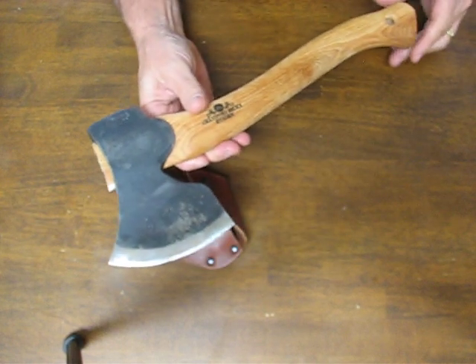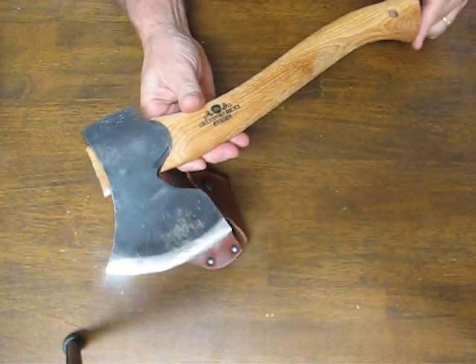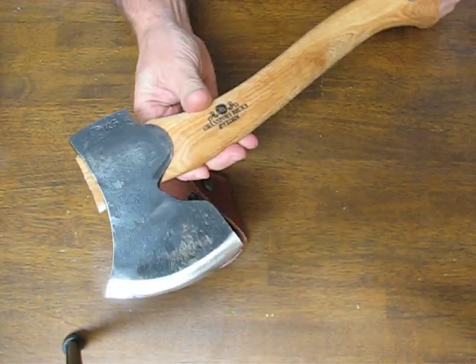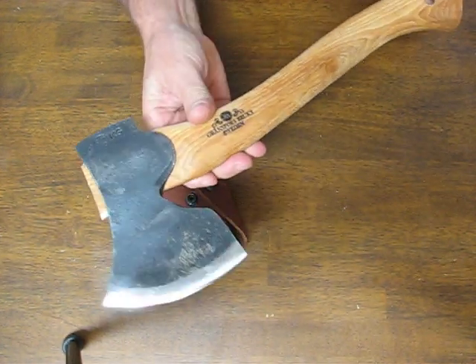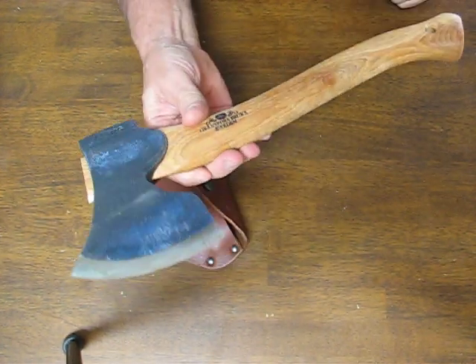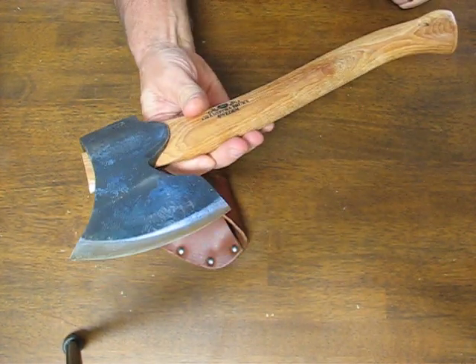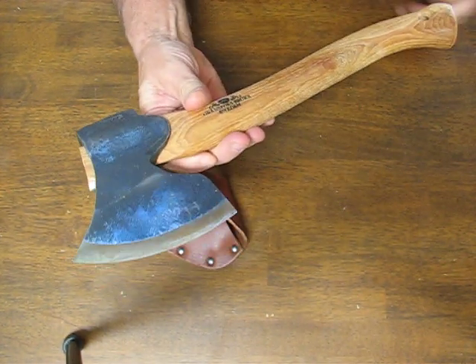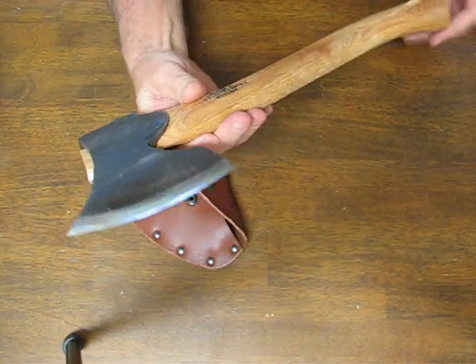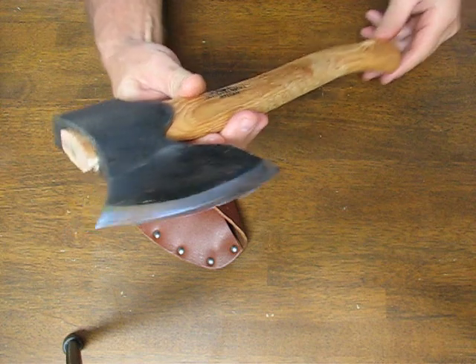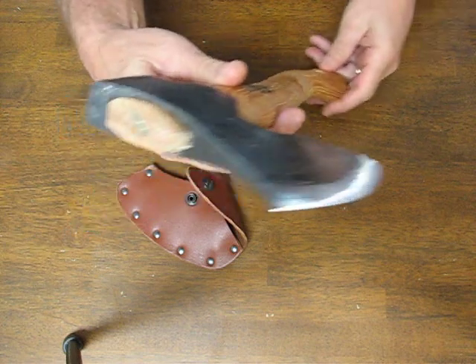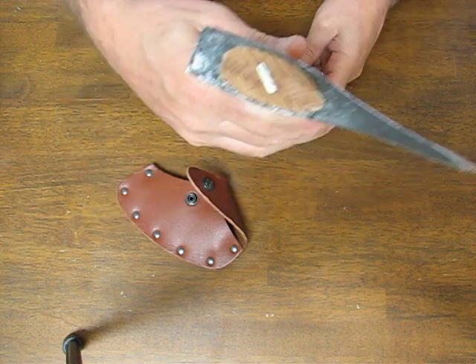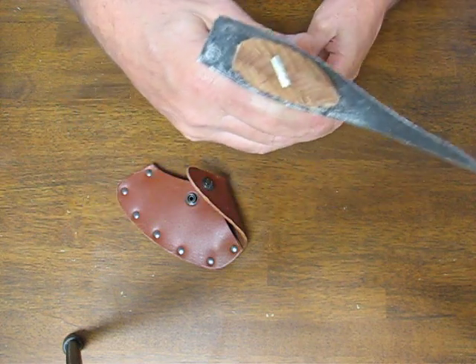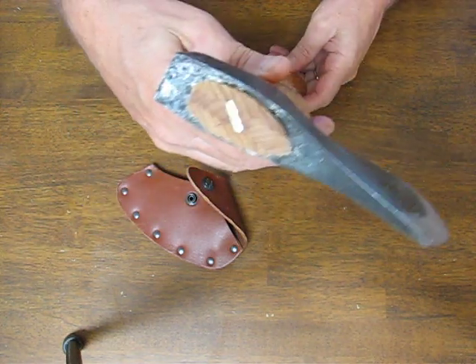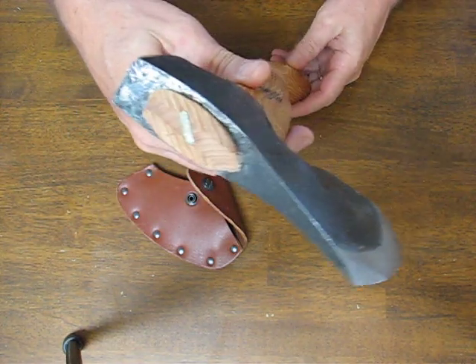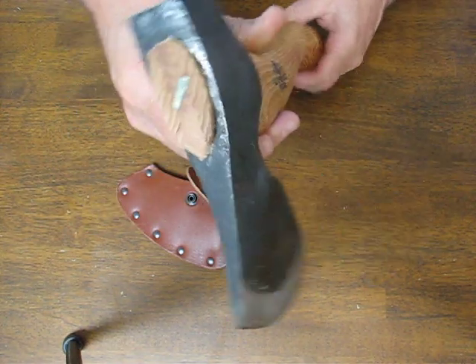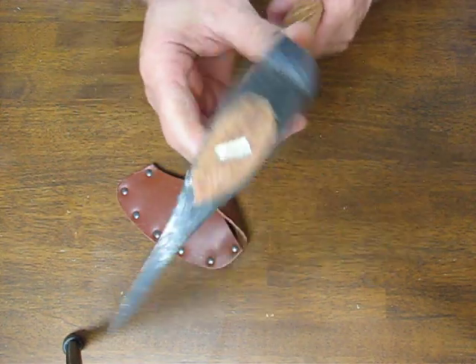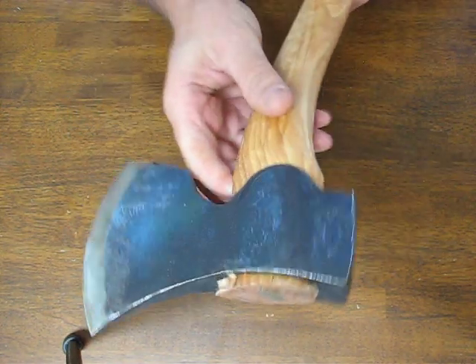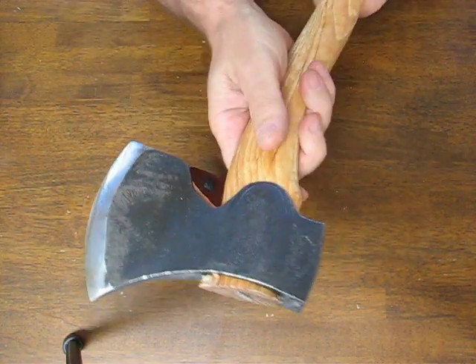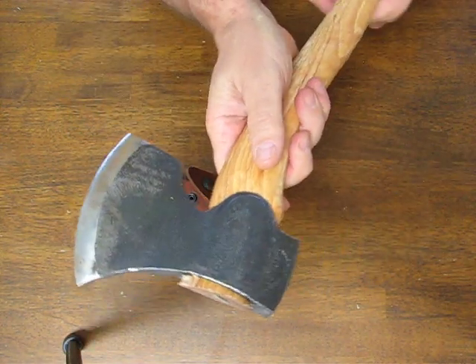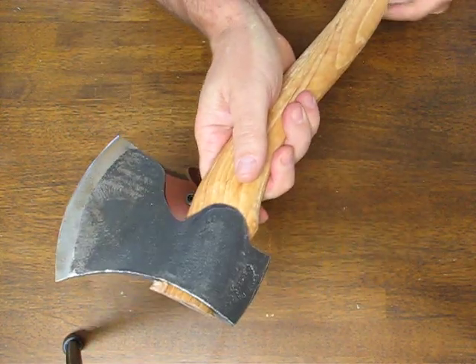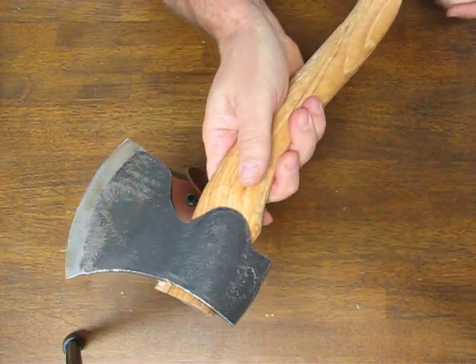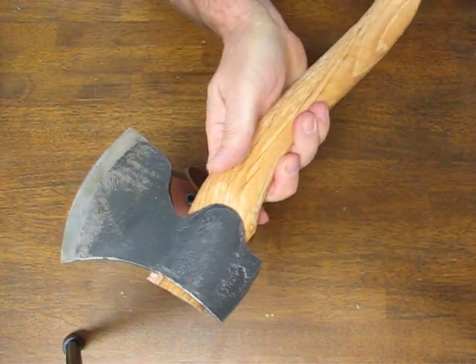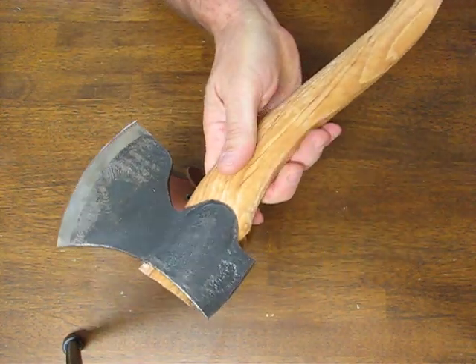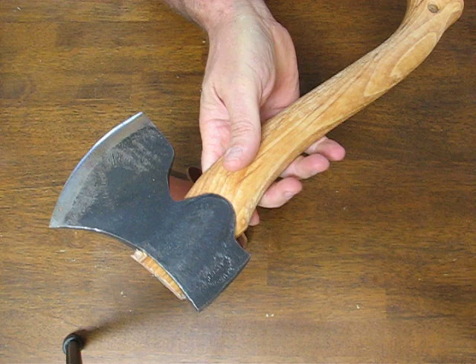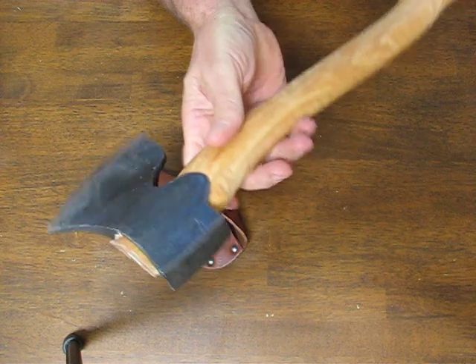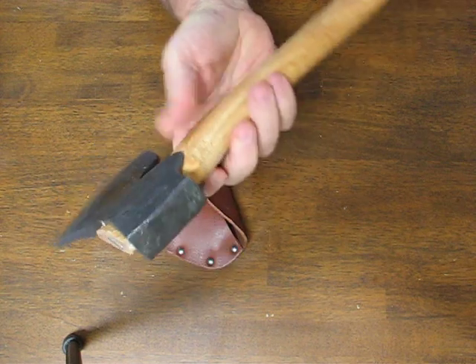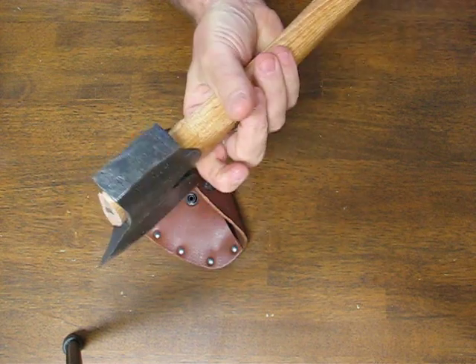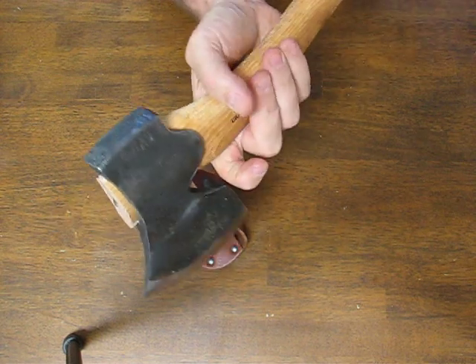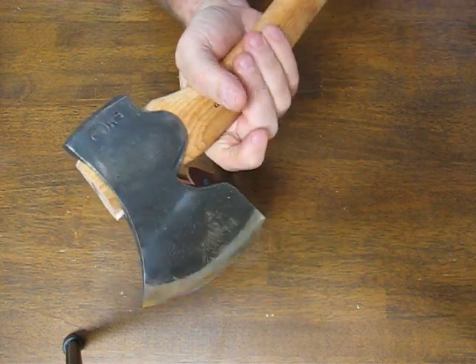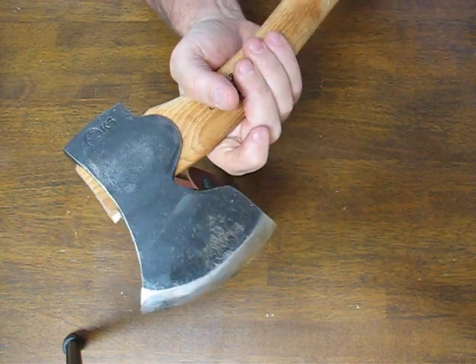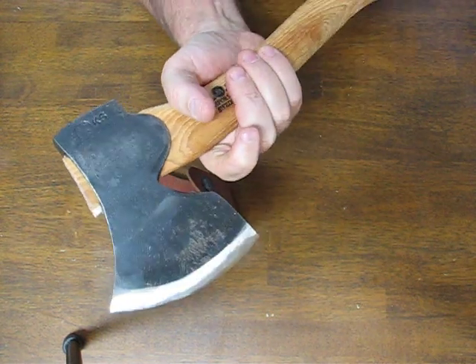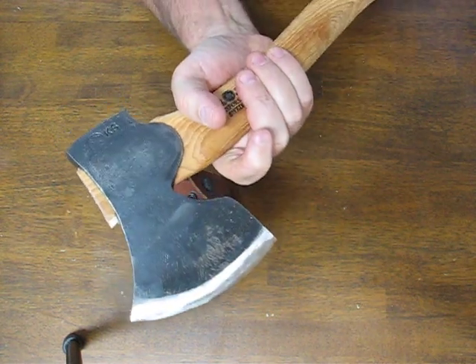Buy it now on osograndeknives.com. Thank you for watching and please subscribe to our channel and stay tuned for more knife reviews.